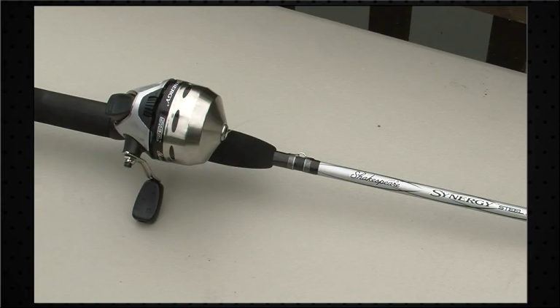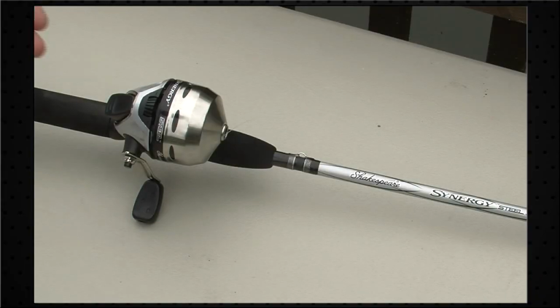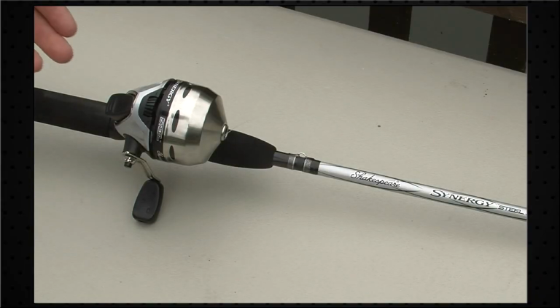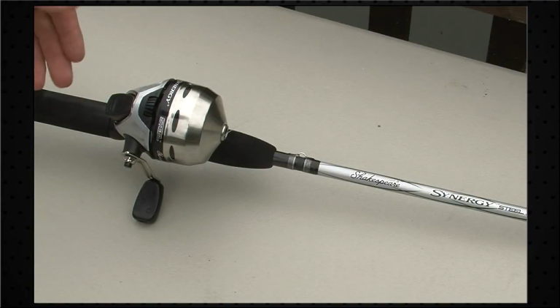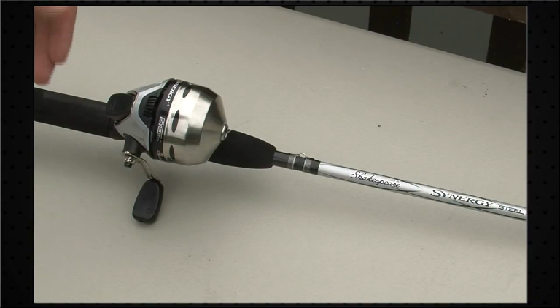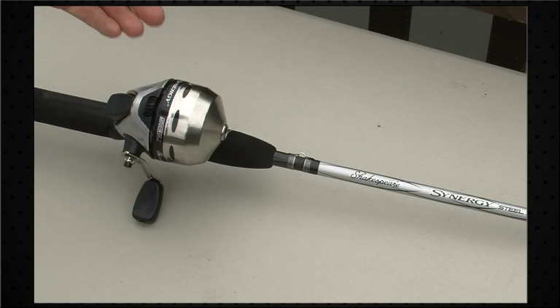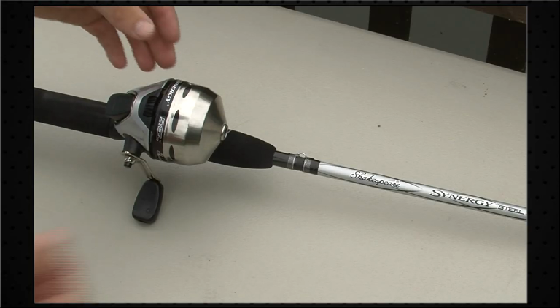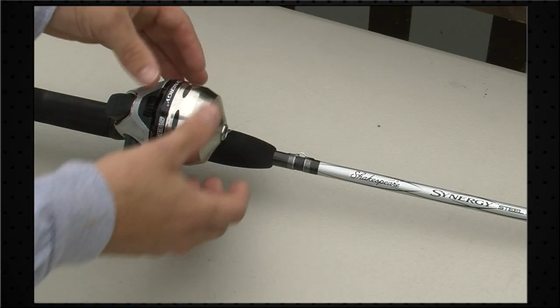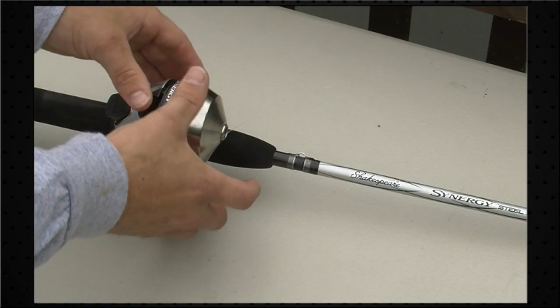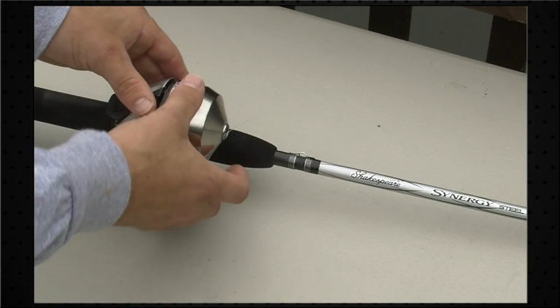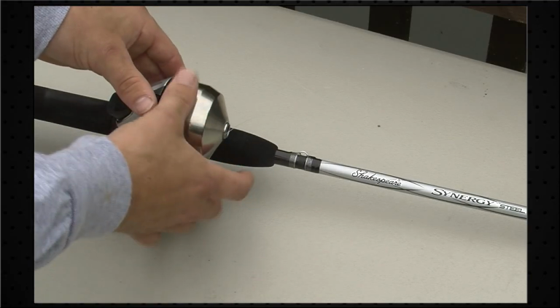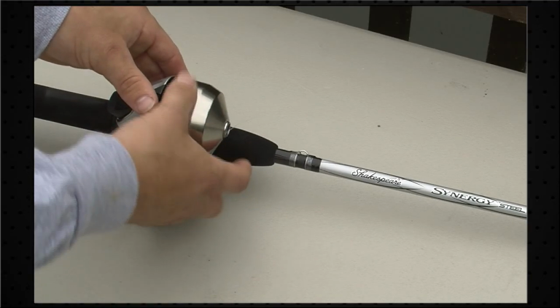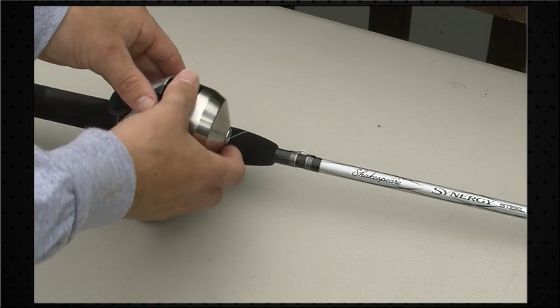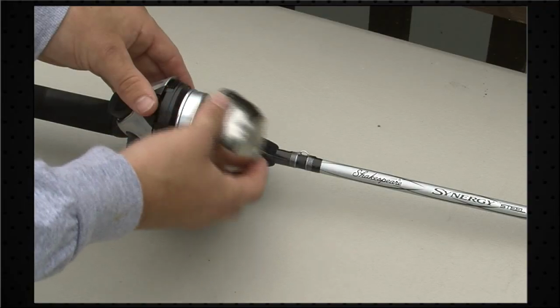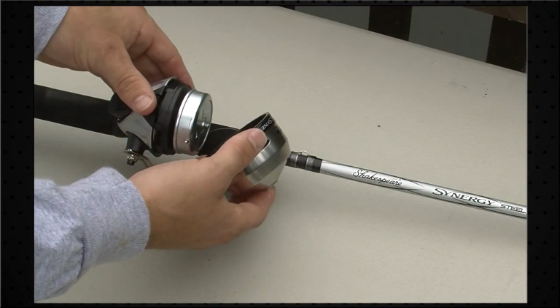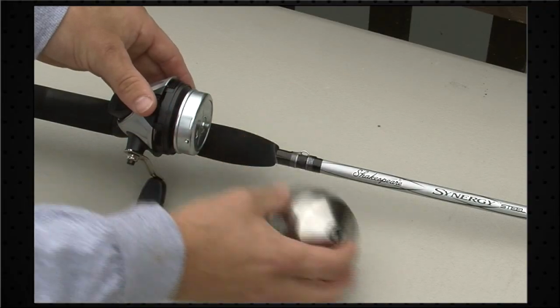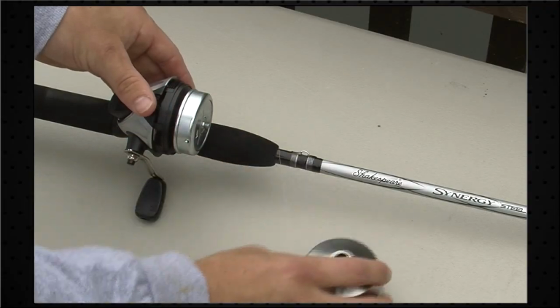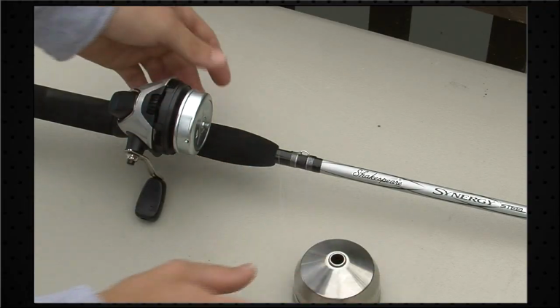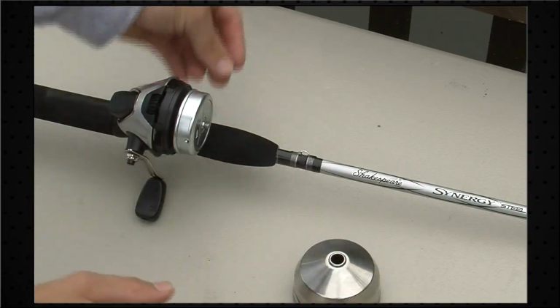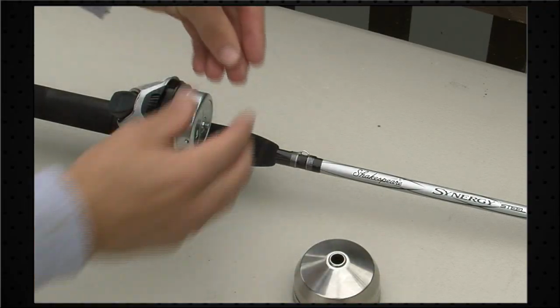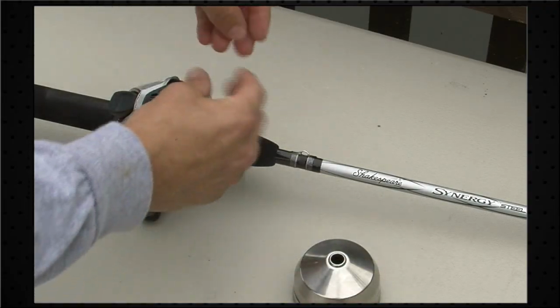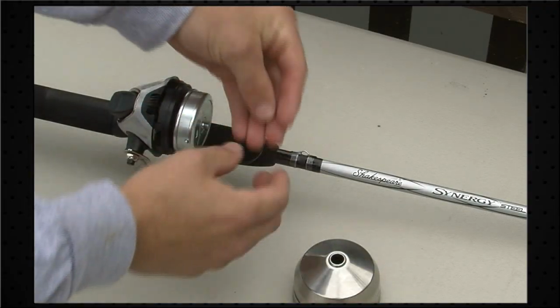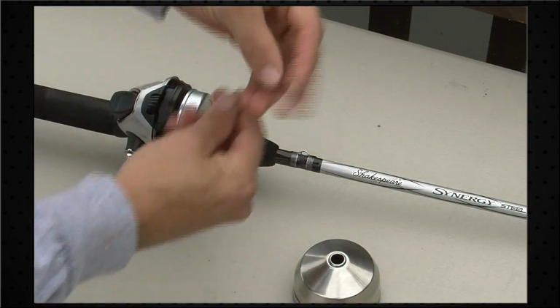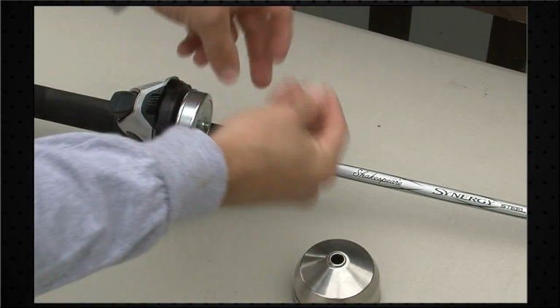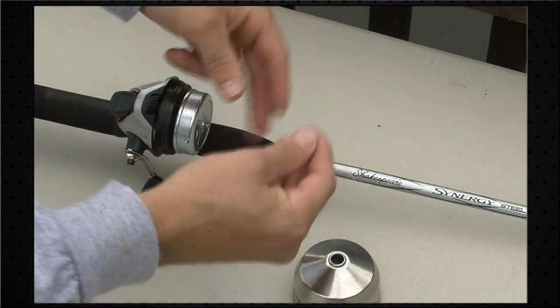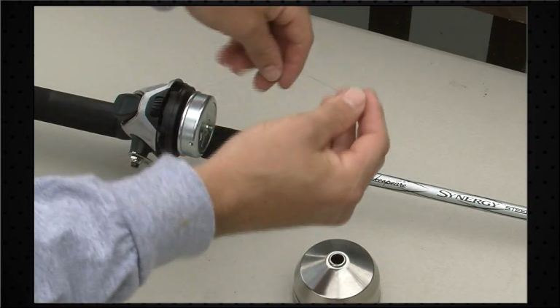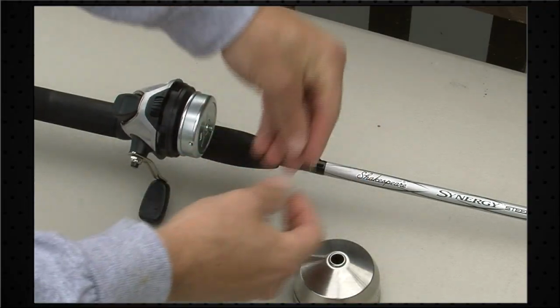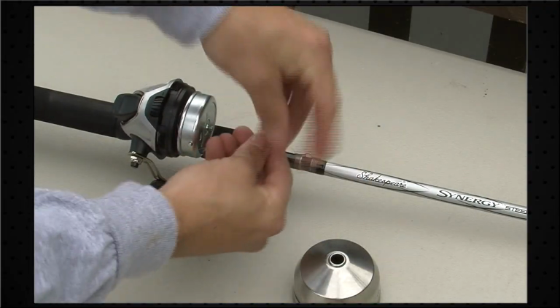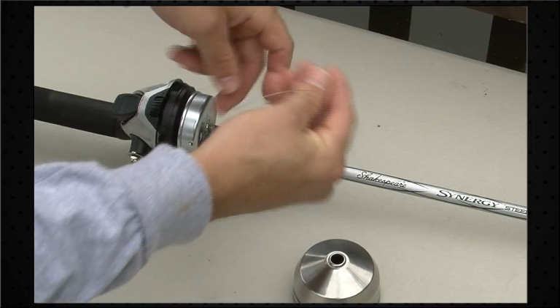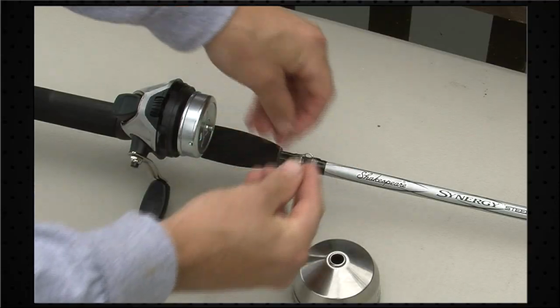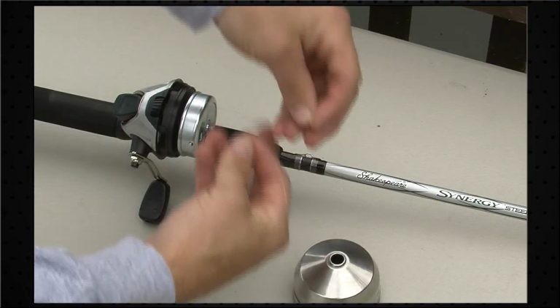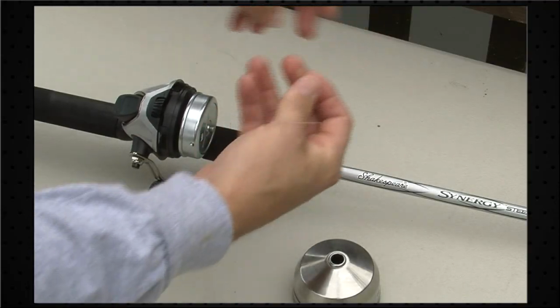The next thing we want to do is remove the front cone of the reel by unscrewing it, and we just want to take all the remaining line off of your reel. Just take all the old line off.